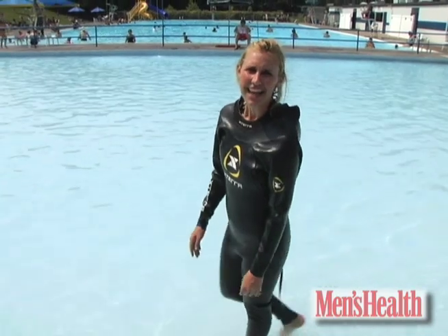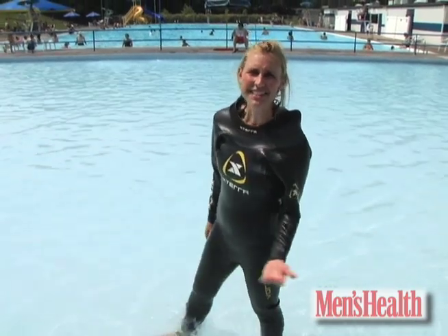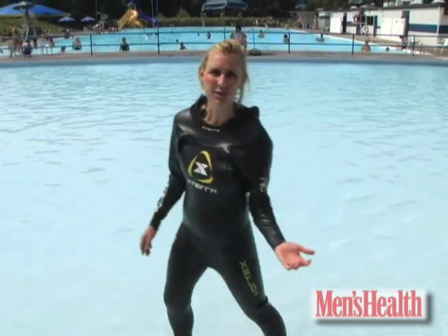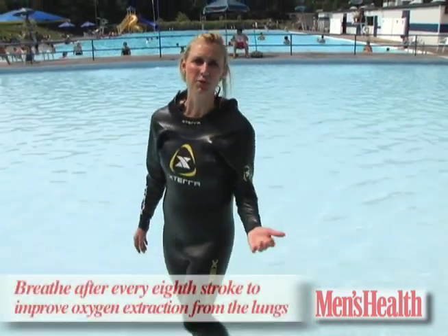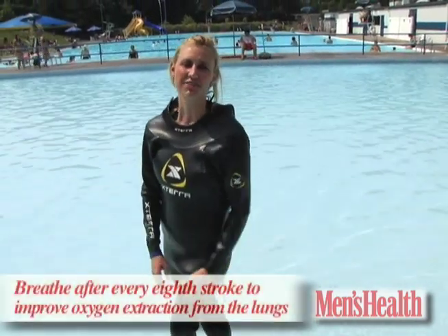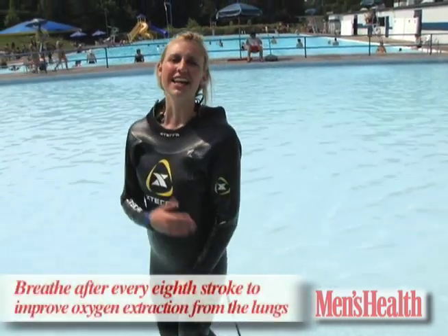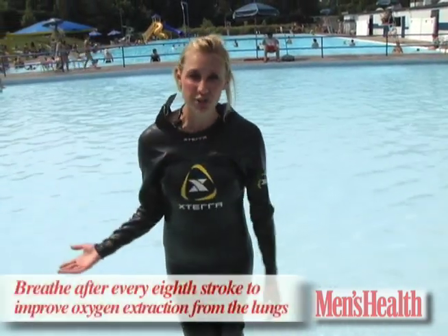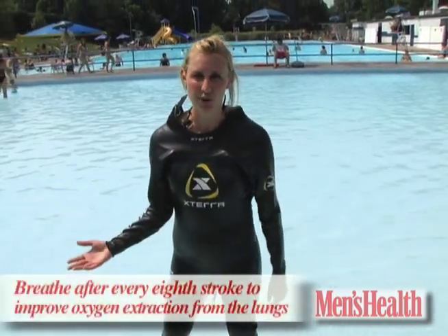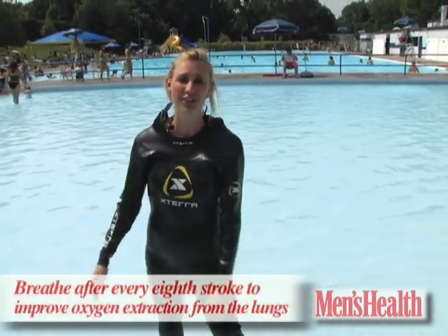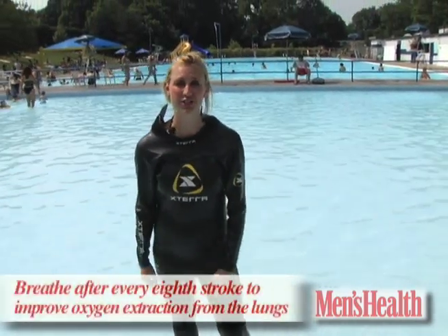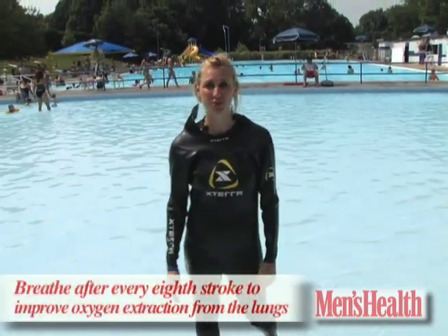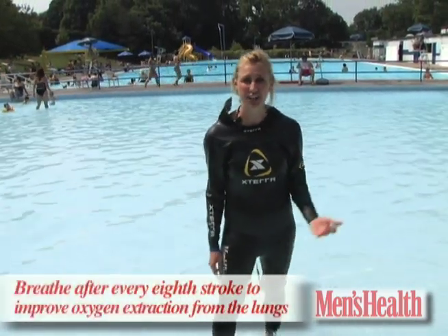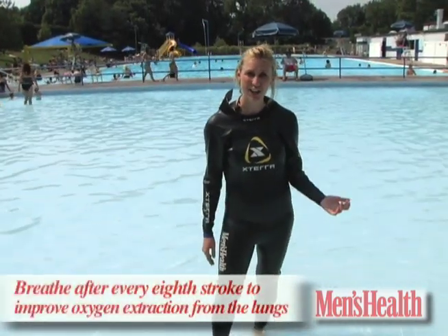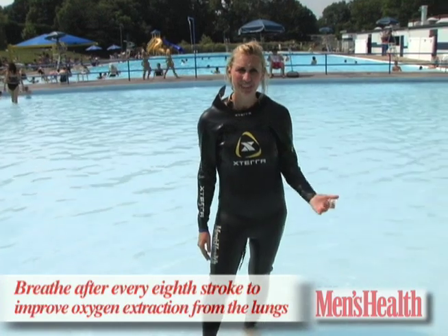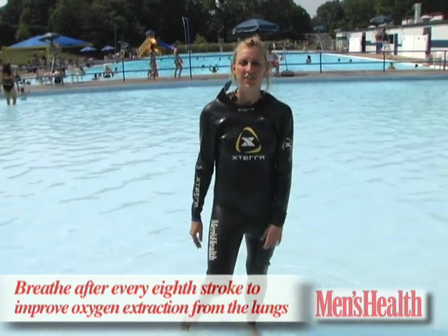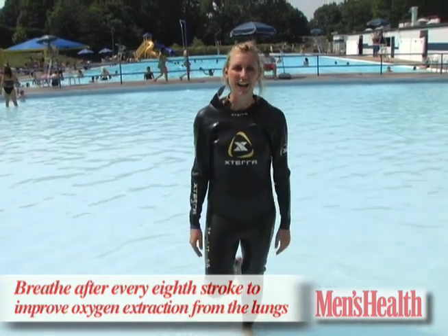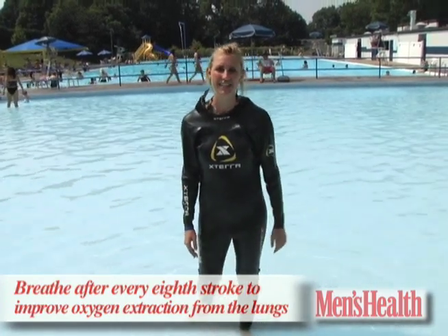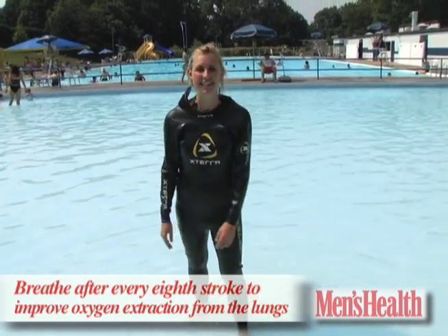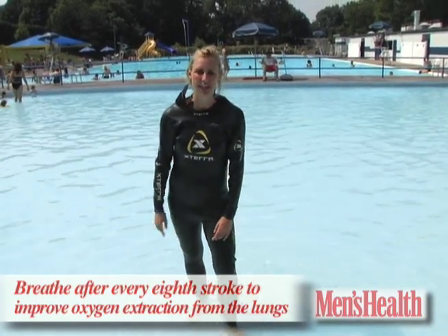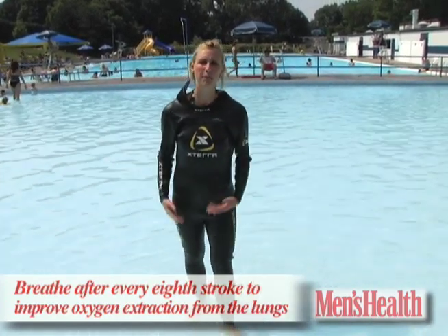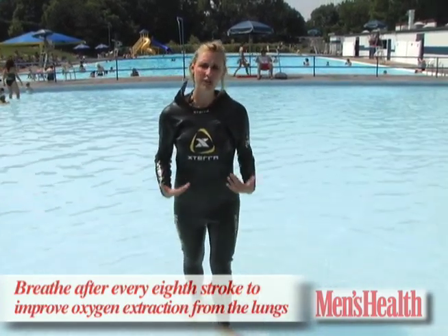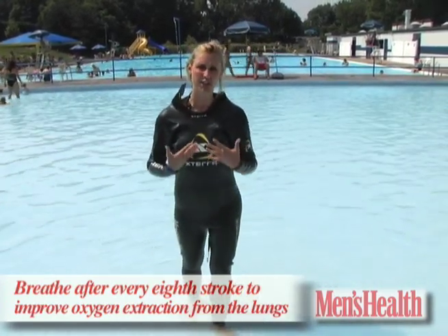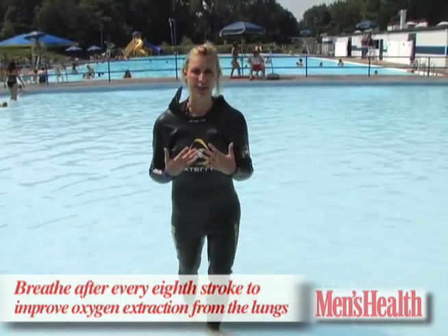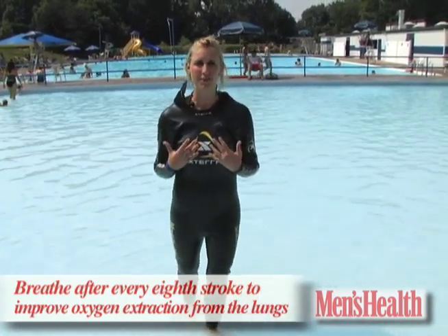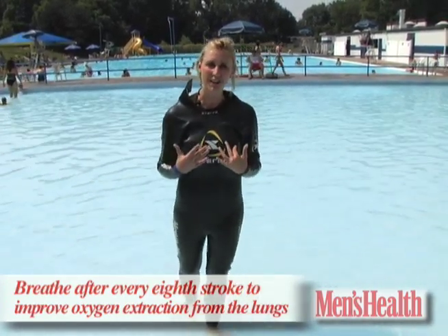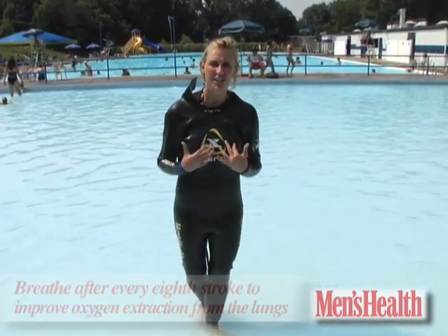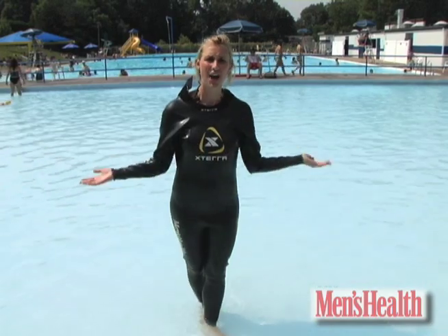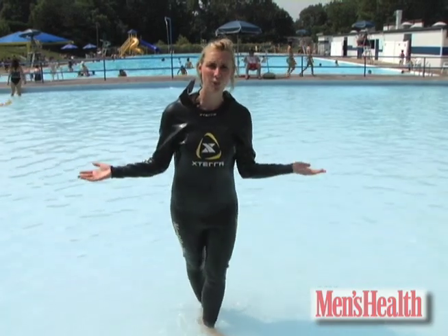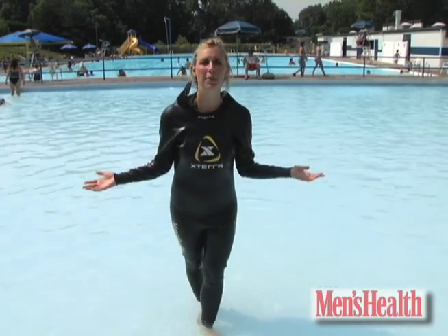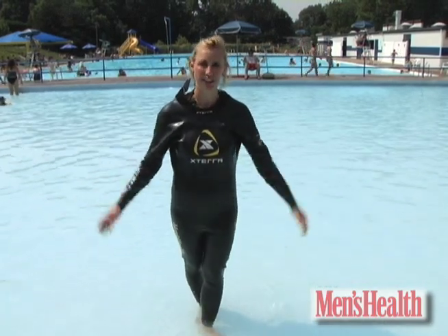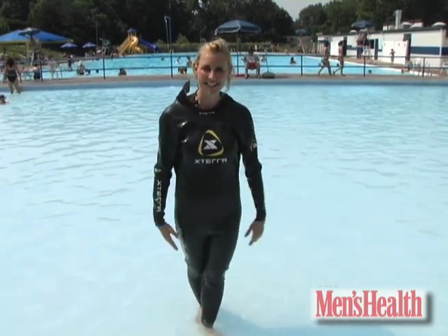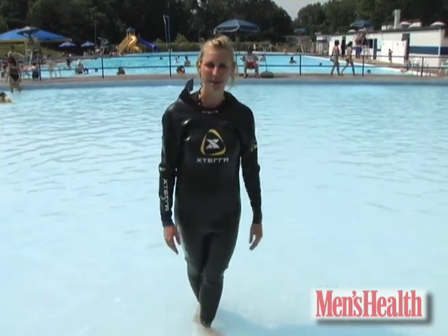In the study, swimmers breathed after every eighth stroke rather than after the usual second or third. The study author said this style of breathing improves oxygen extraction from the lungs, so try it in your warm-up or during long-distance swims.